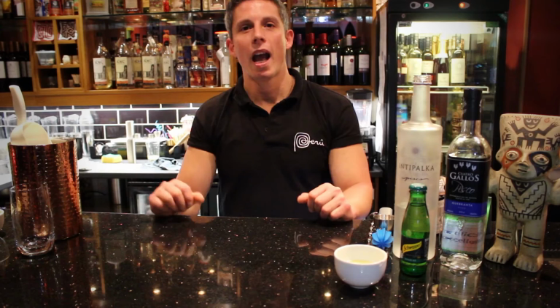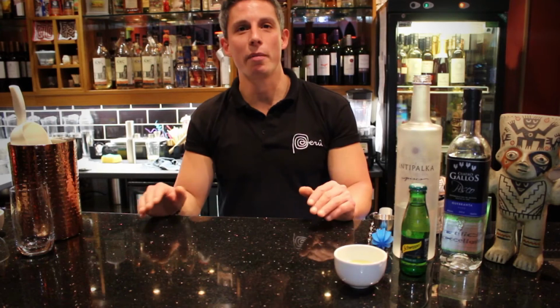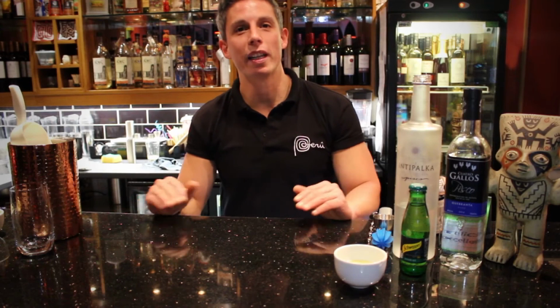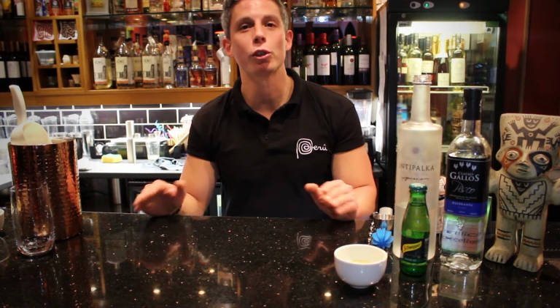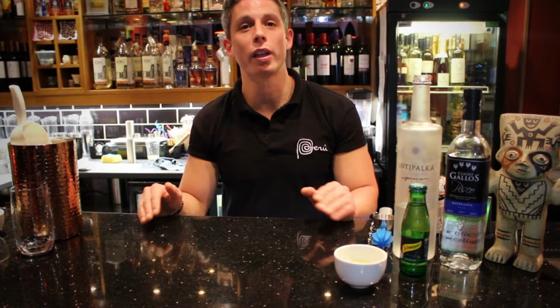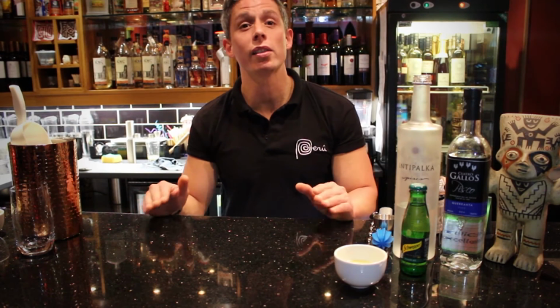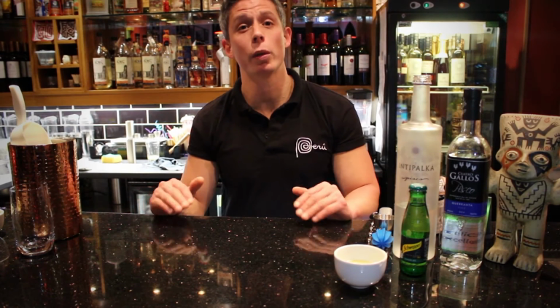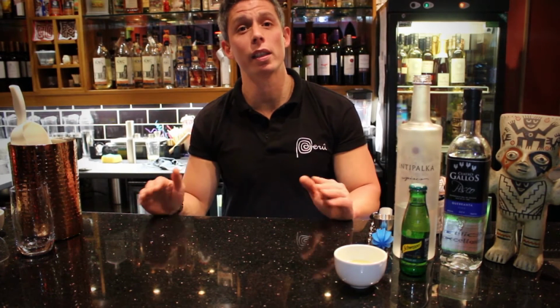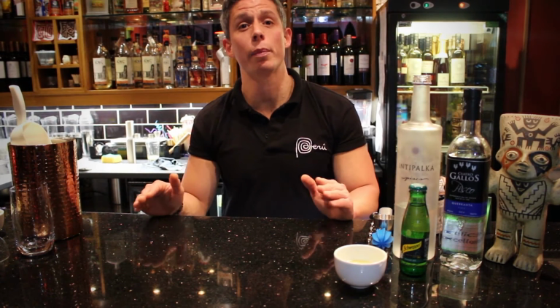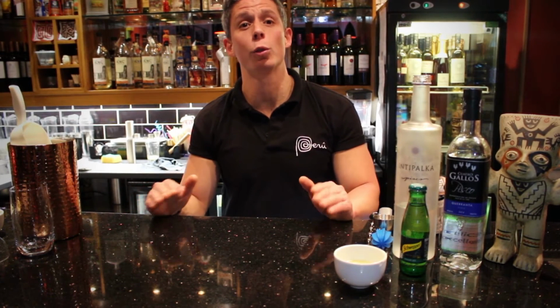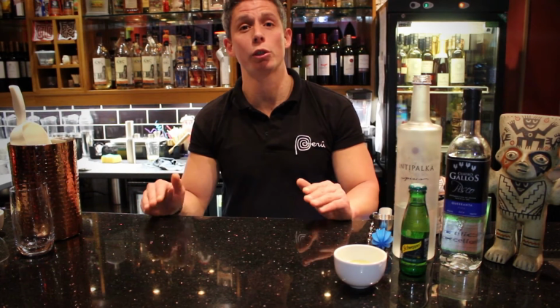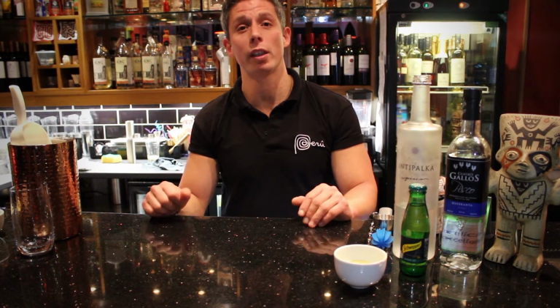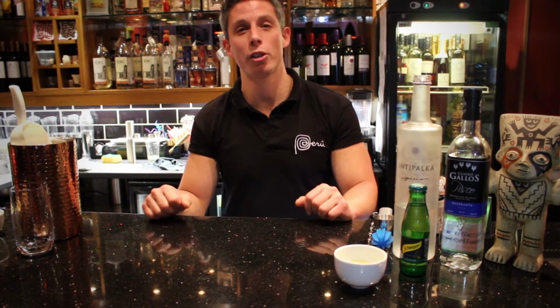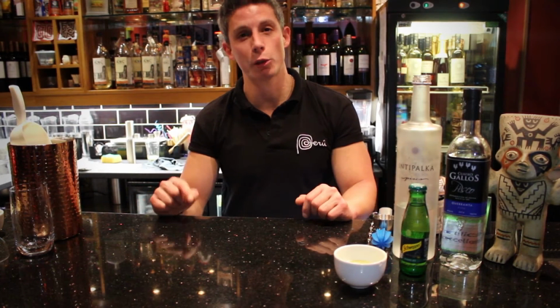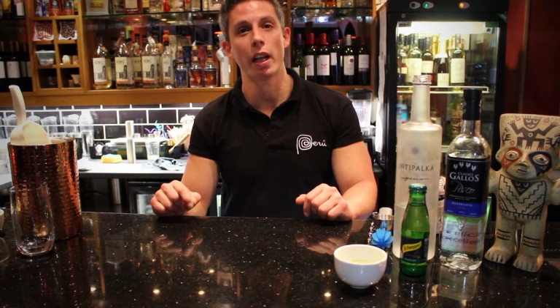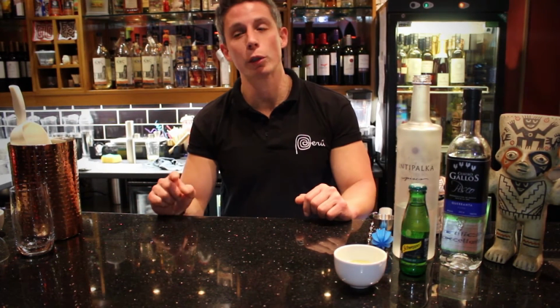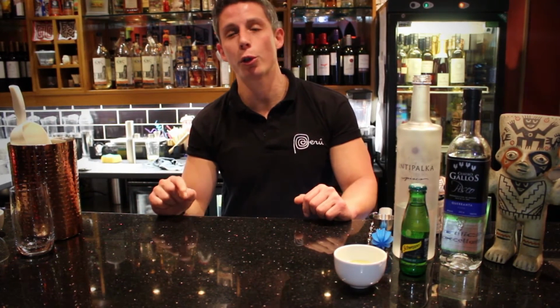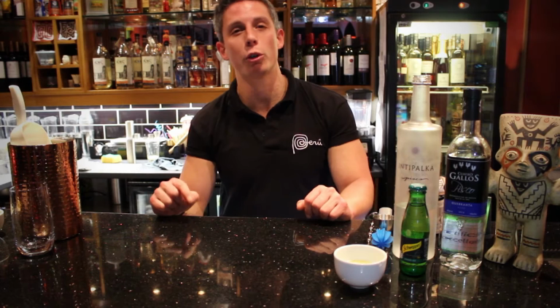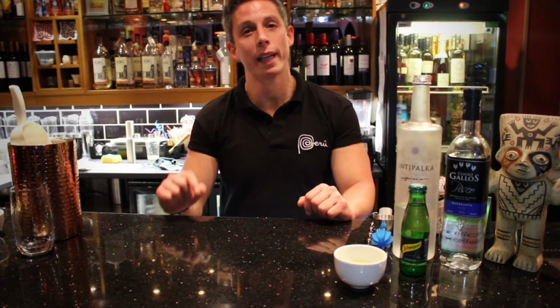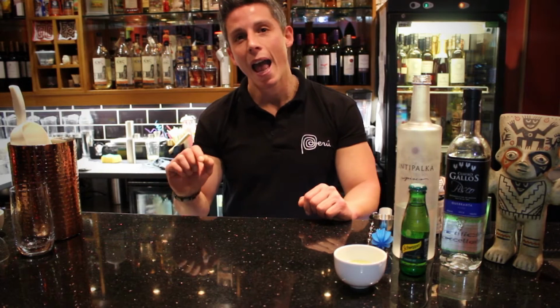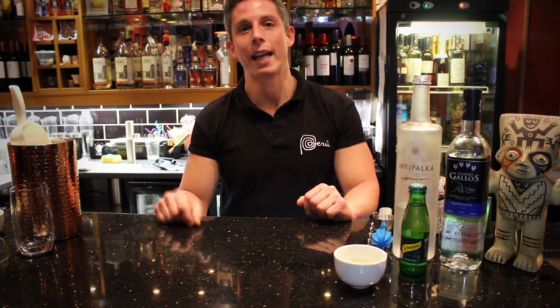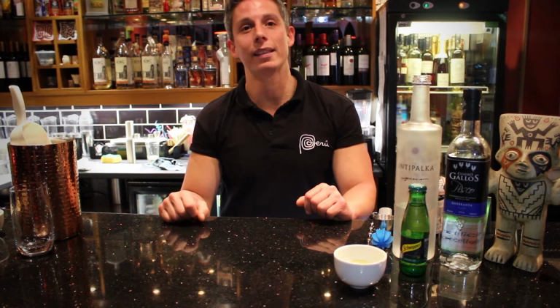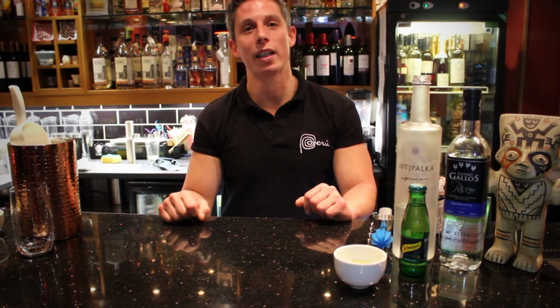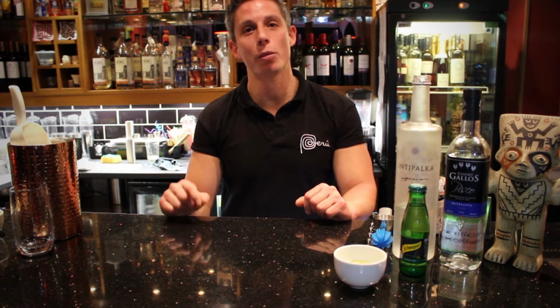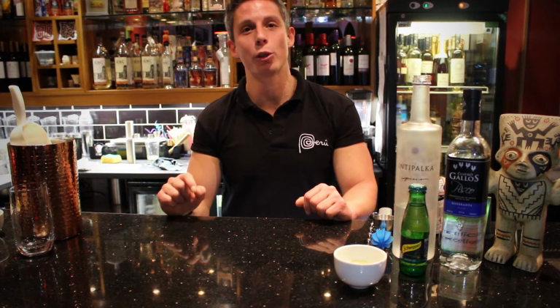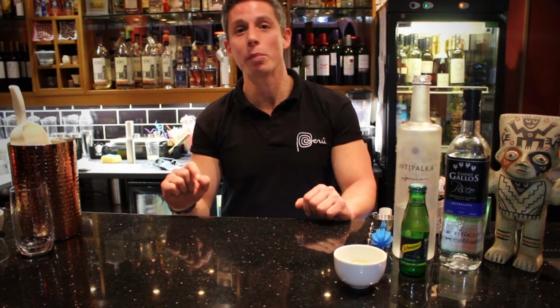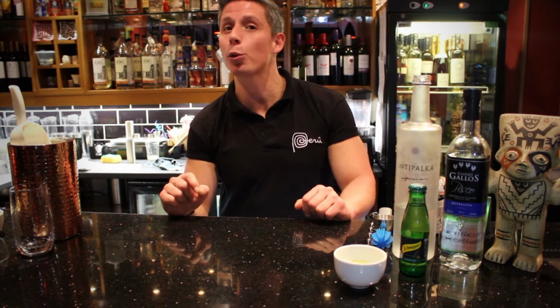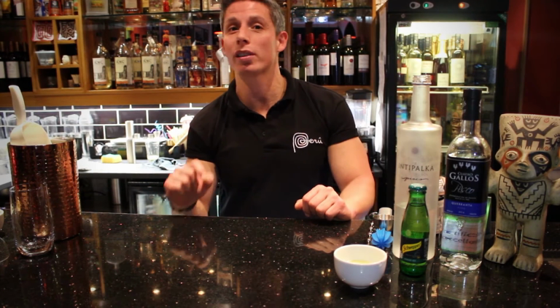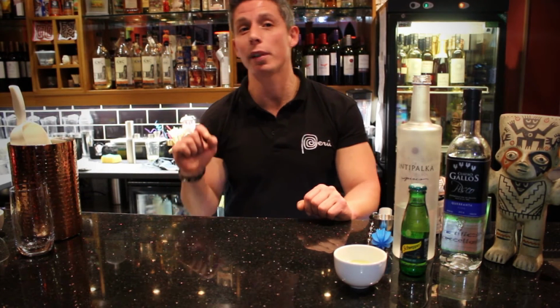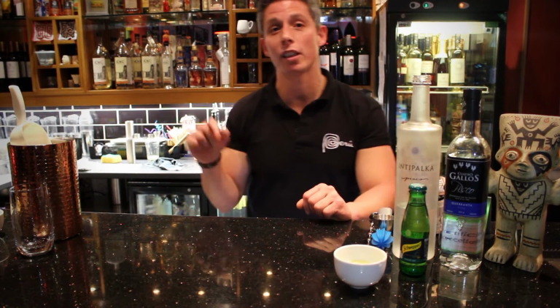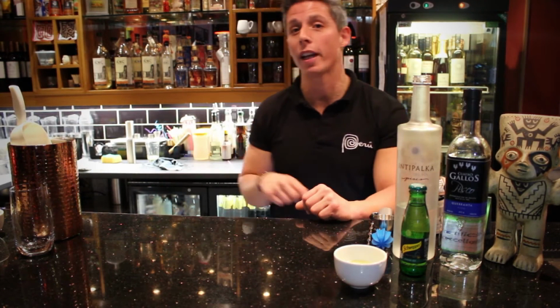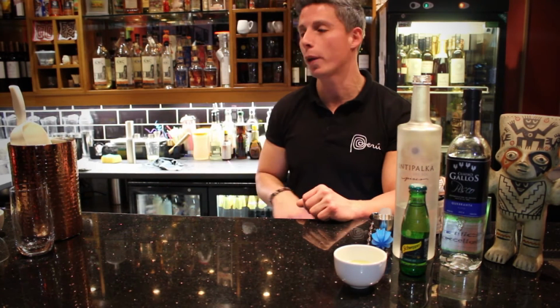Hi, my name is Jose Moinesi. We are in Tierra Peru restaurant in London, and today I will show you how to make a classic chilcano, because in Peru we are celebrating the chilcano week.